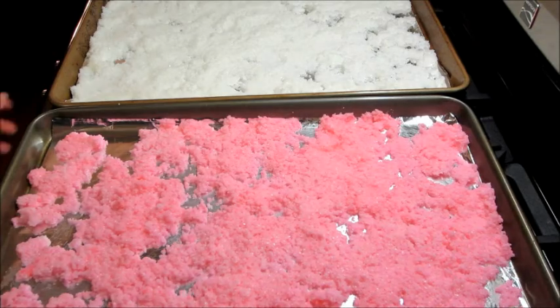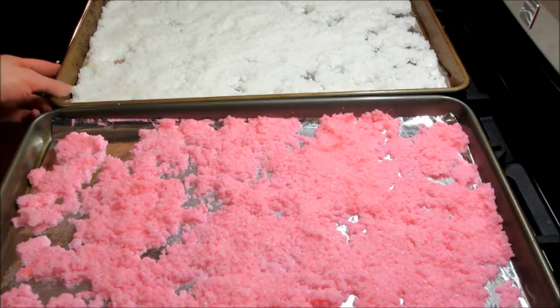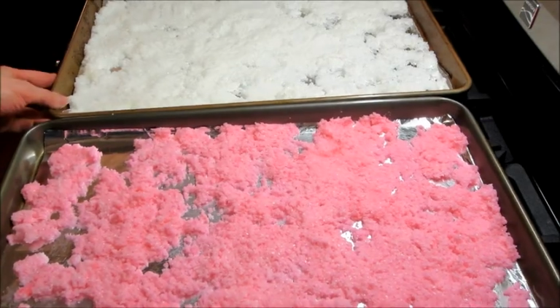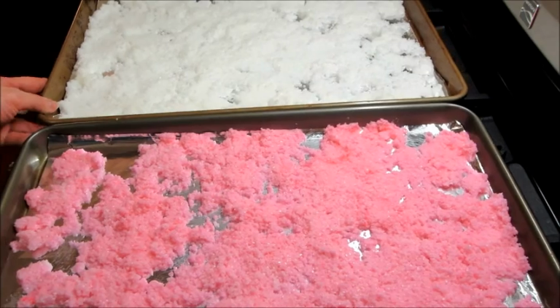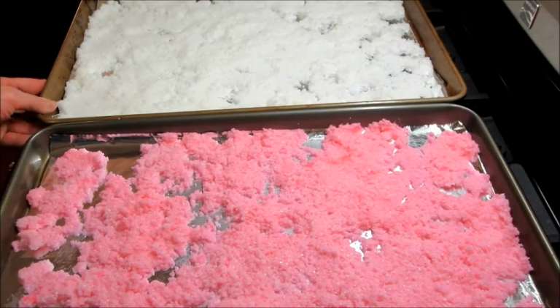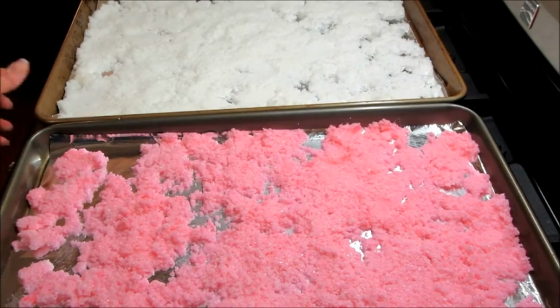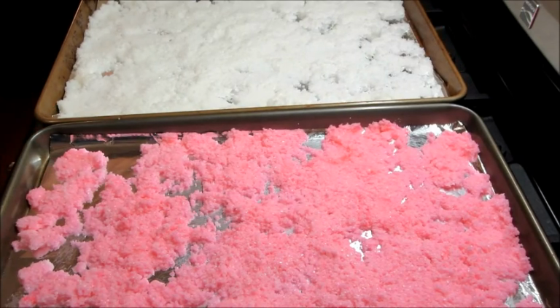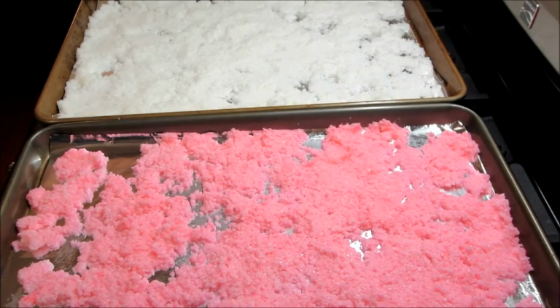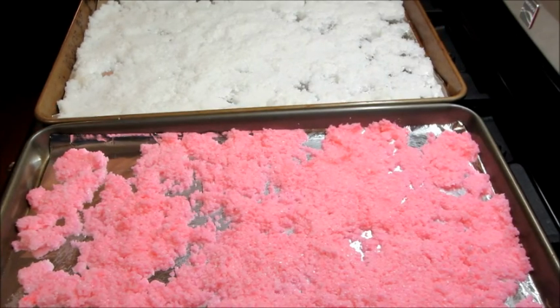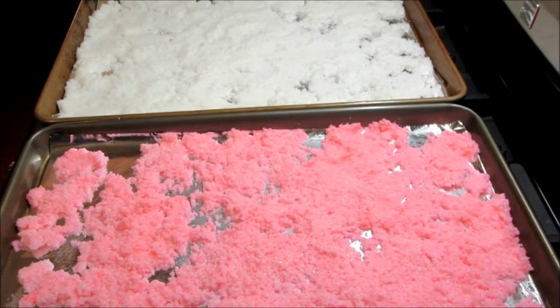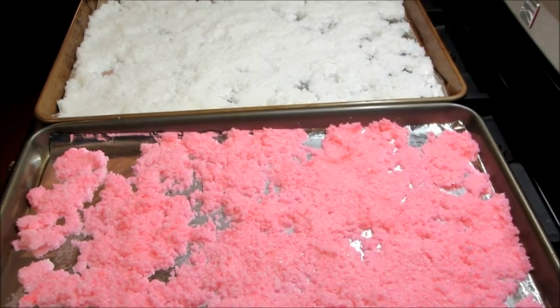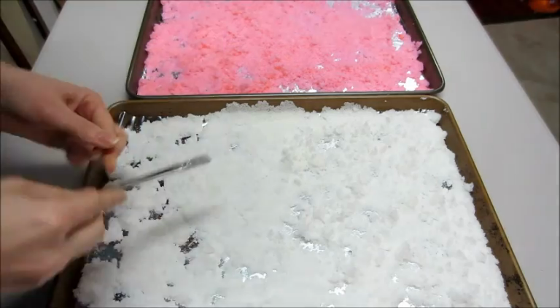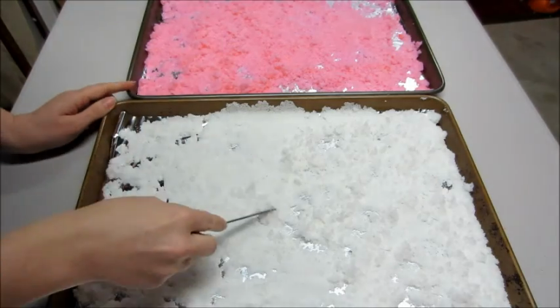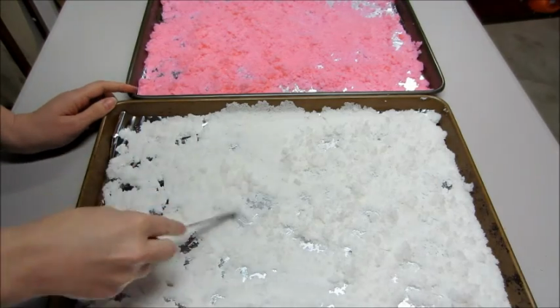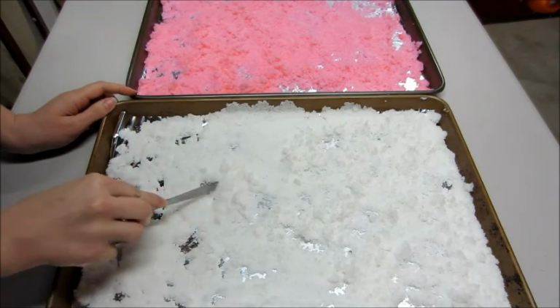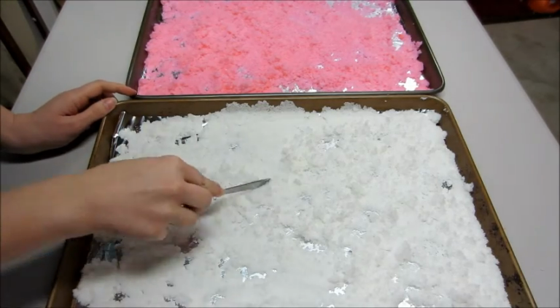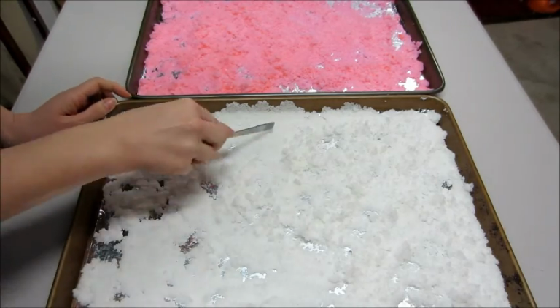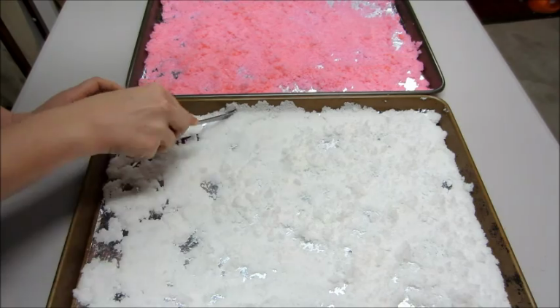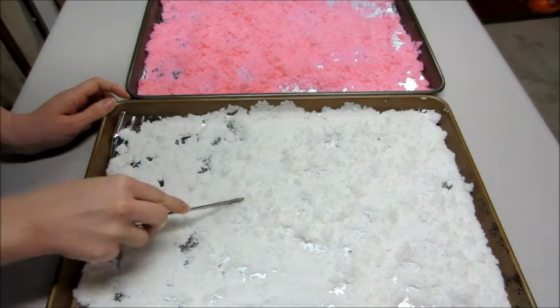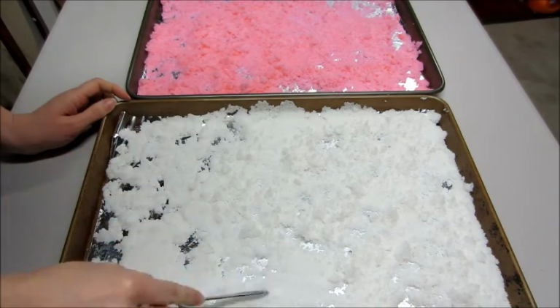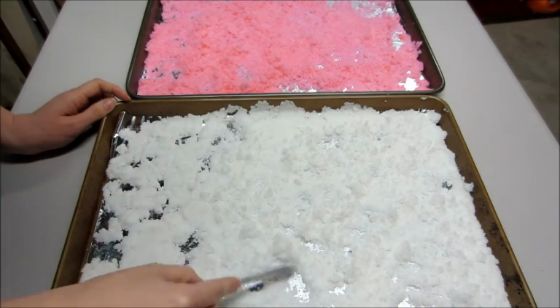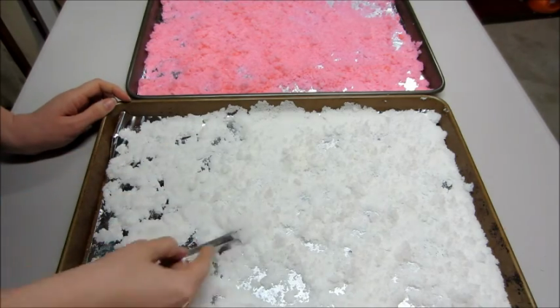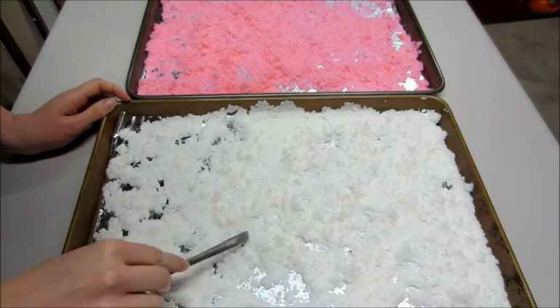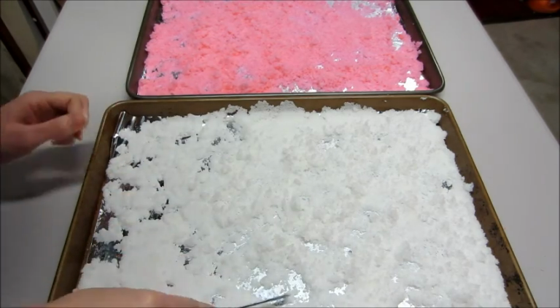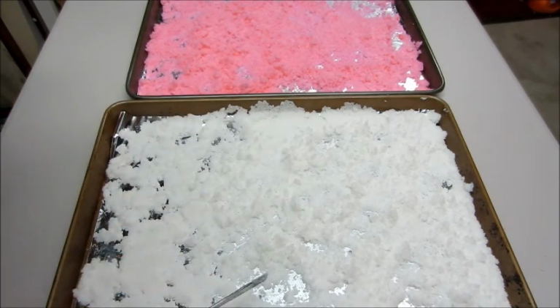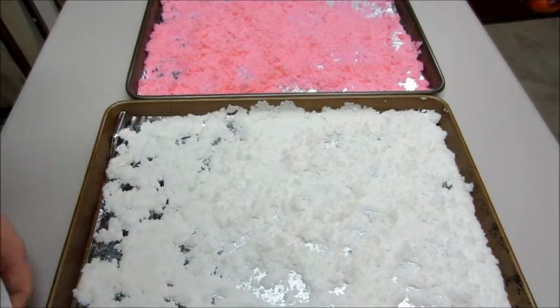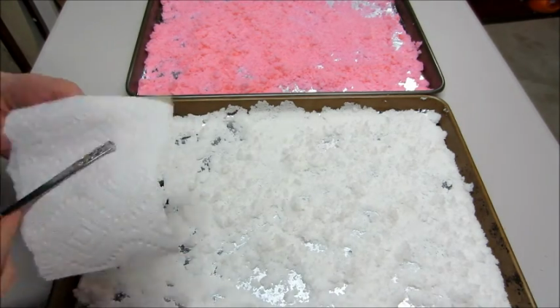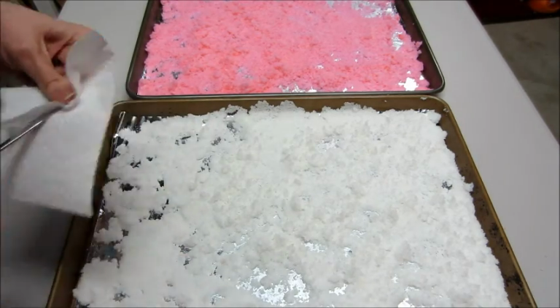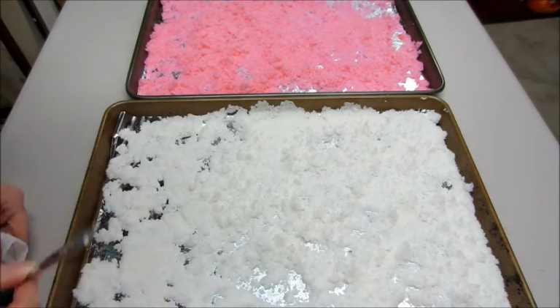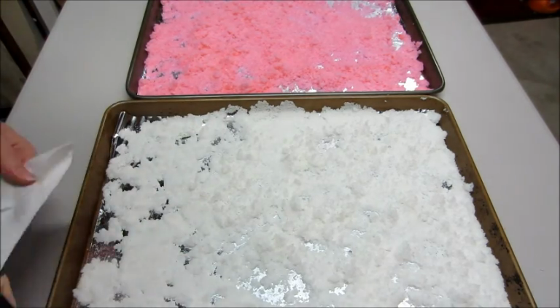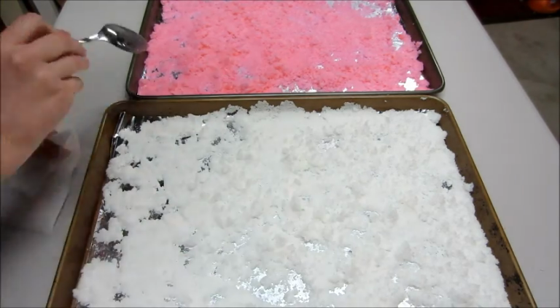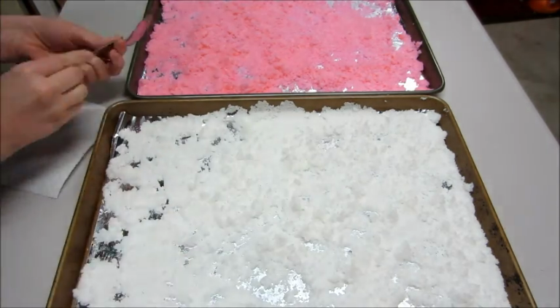Not really sure that part's necessary, but I did it anyways. Then in the morning, I took a spoon — if anything clumps together, I kind of broke it up a little bit. Then you can start dividing your mixture and layering it into your jars.